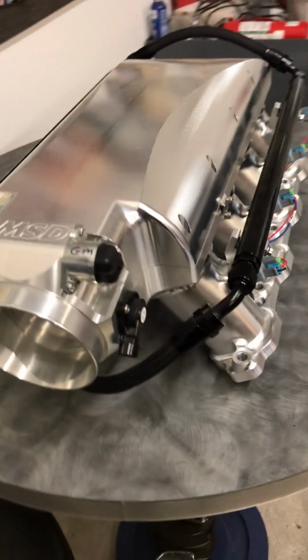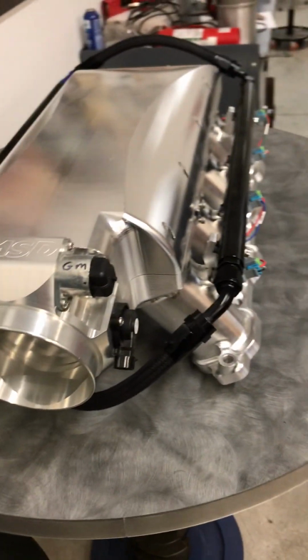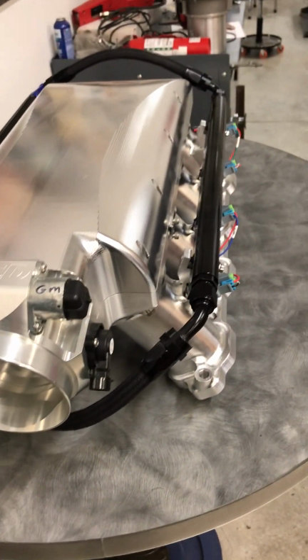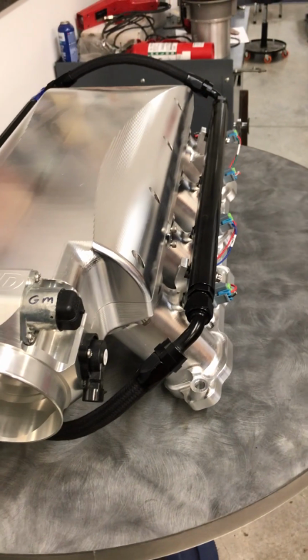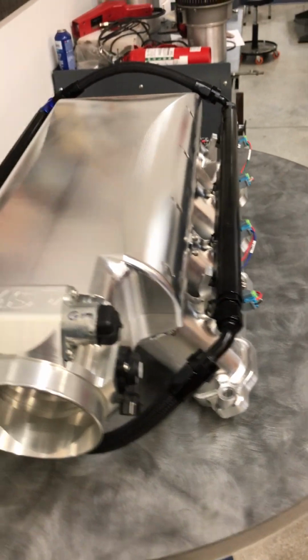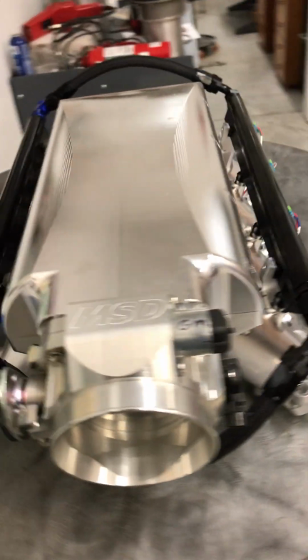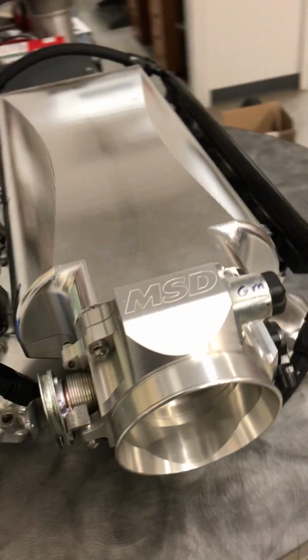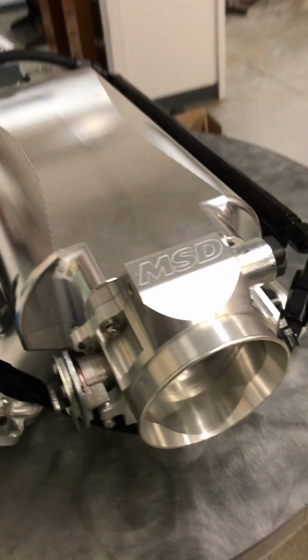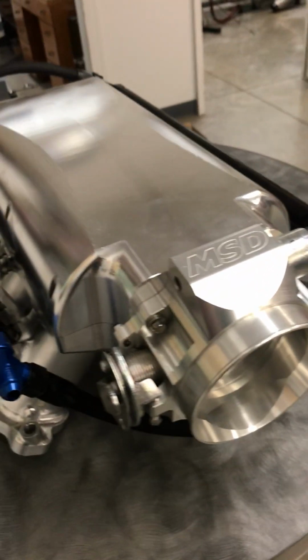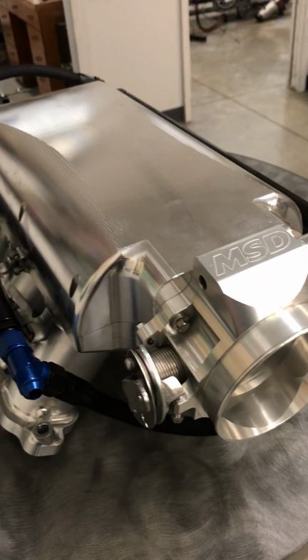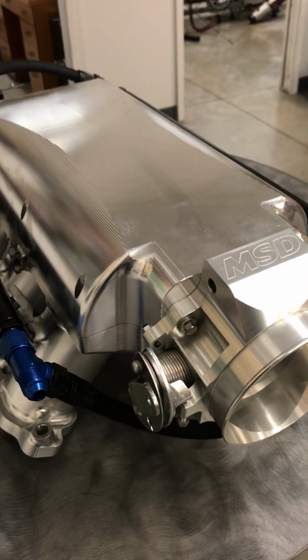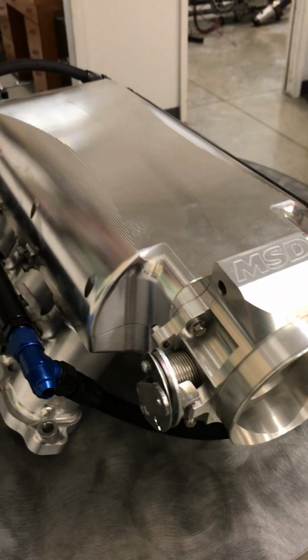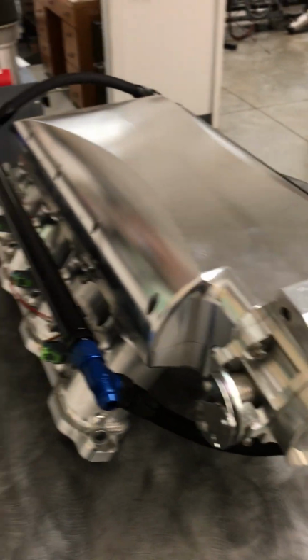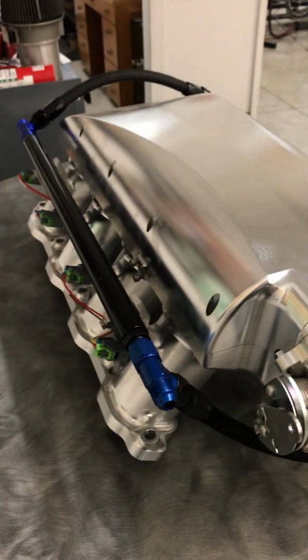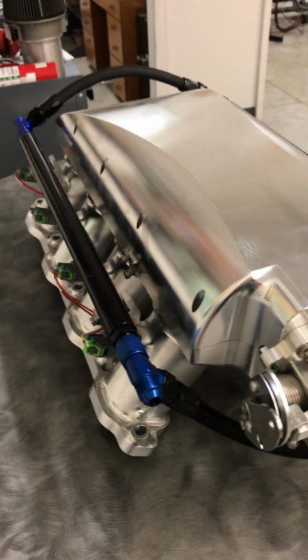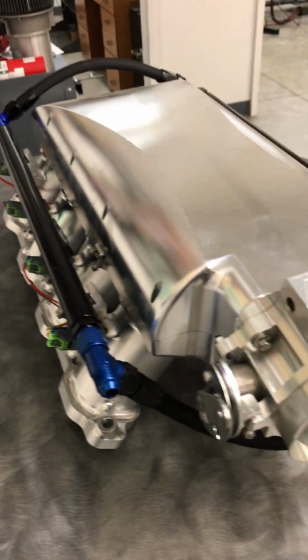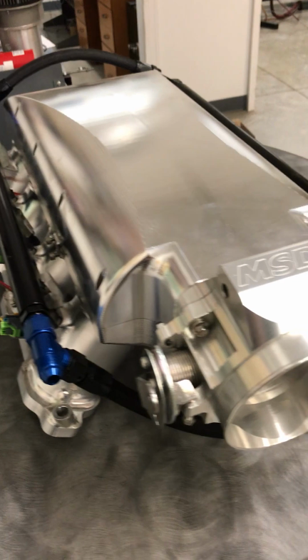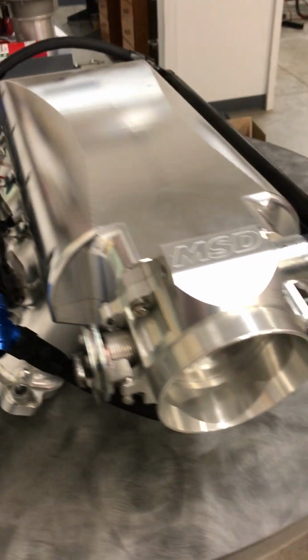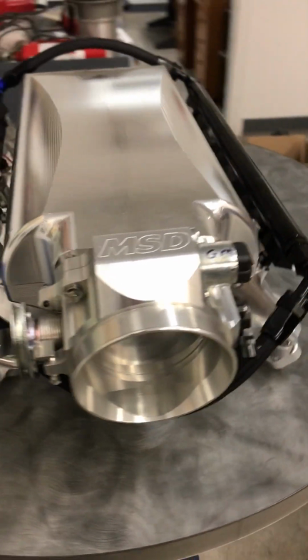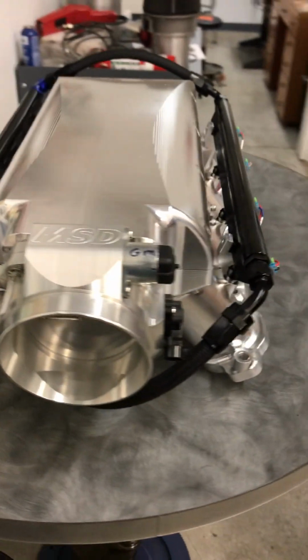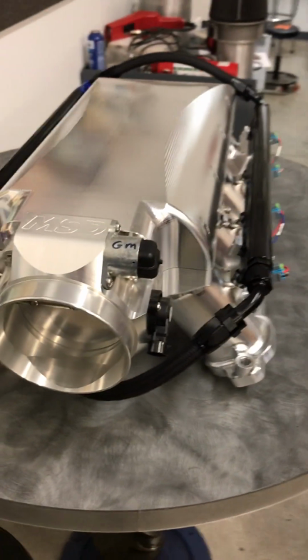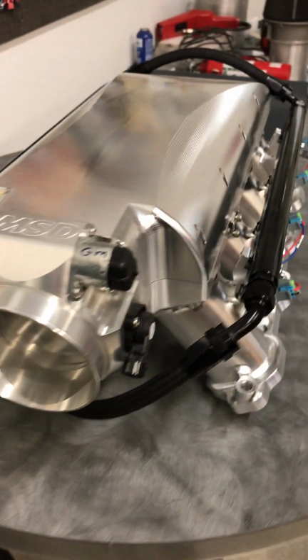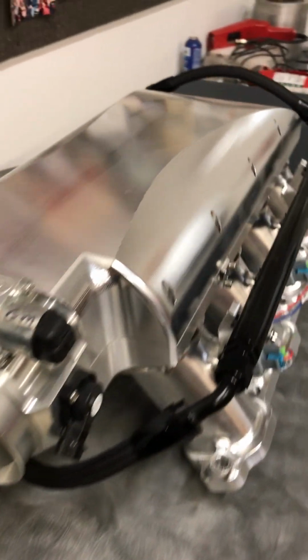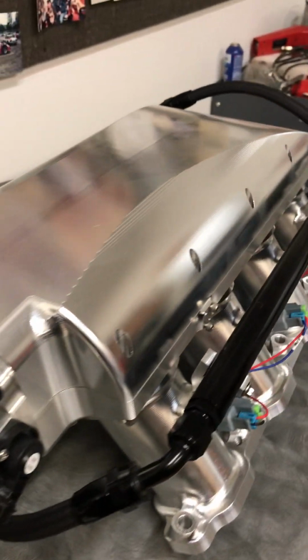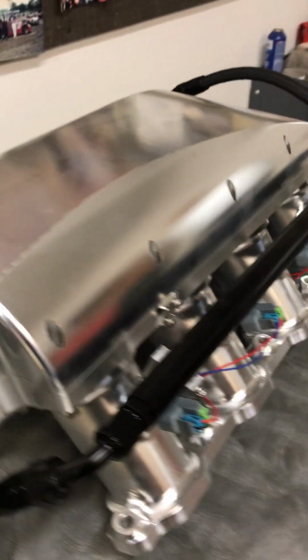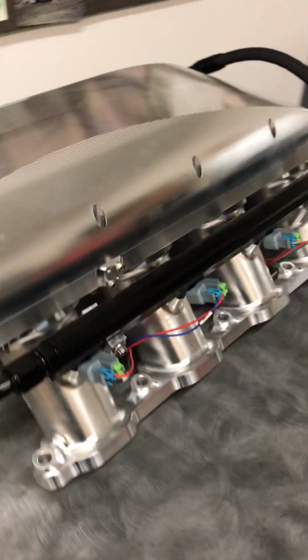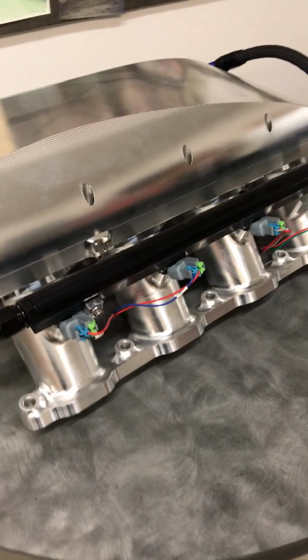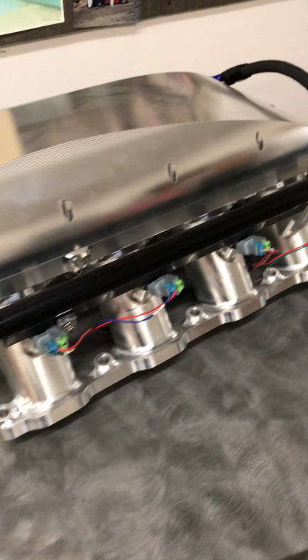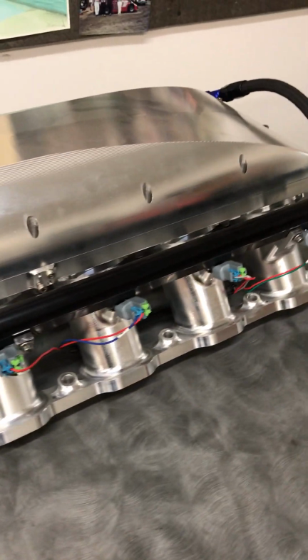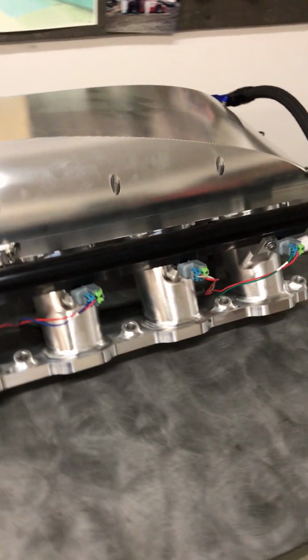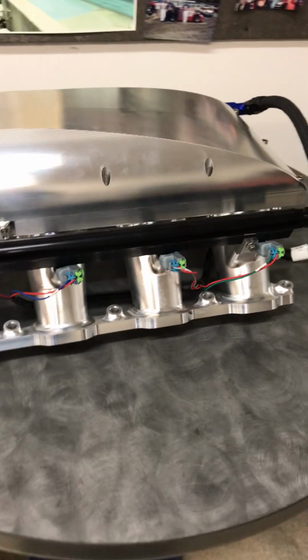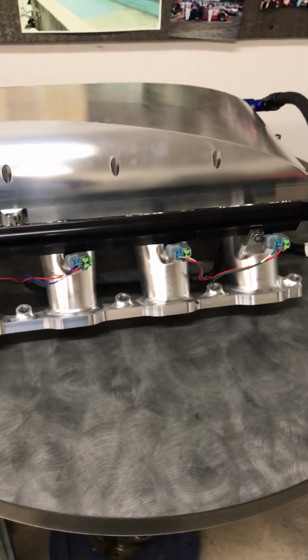So there we have it. That's the Hogan intake. We've got it all dressed up, it's ready to go on the engine, and we'll see how she runs on the dyno here in a few weeks. Thanks.